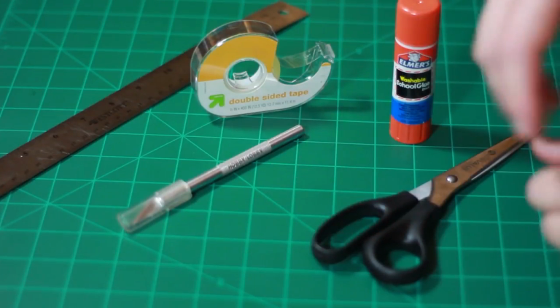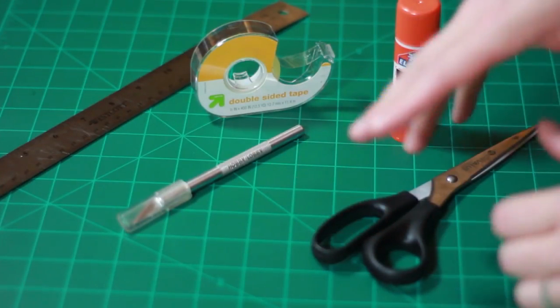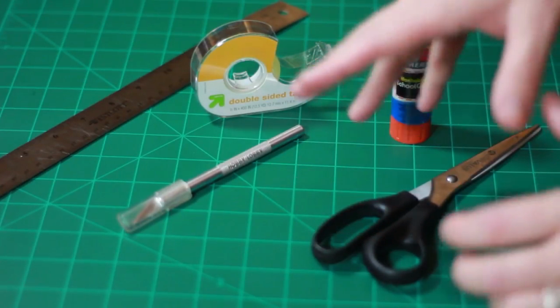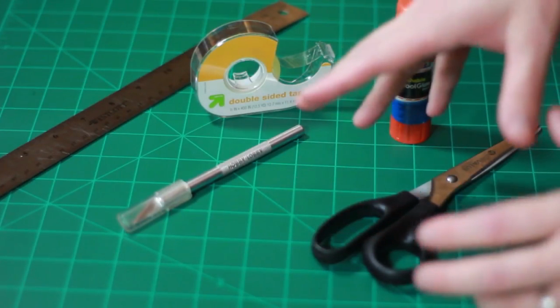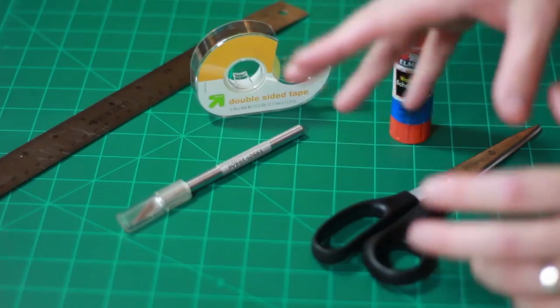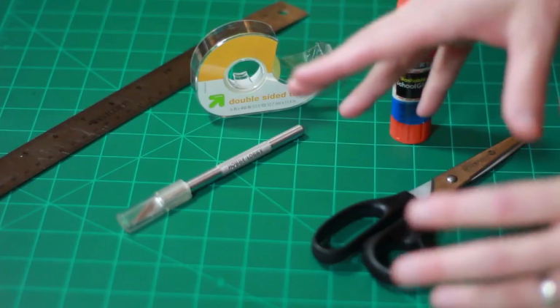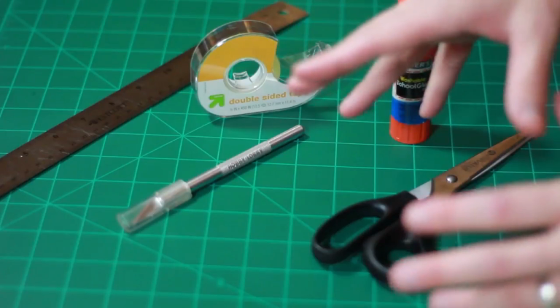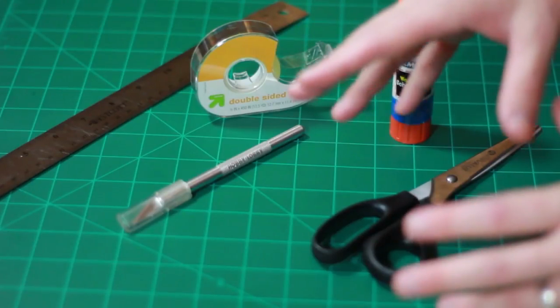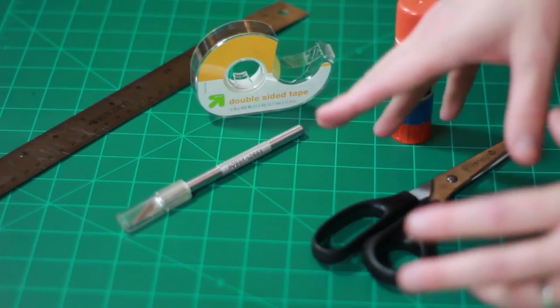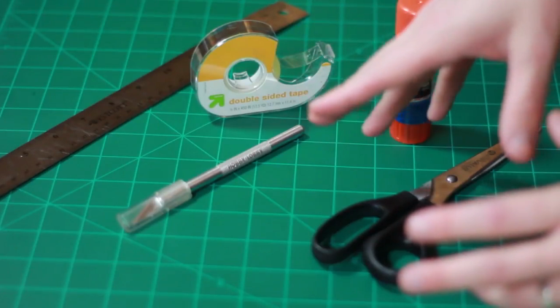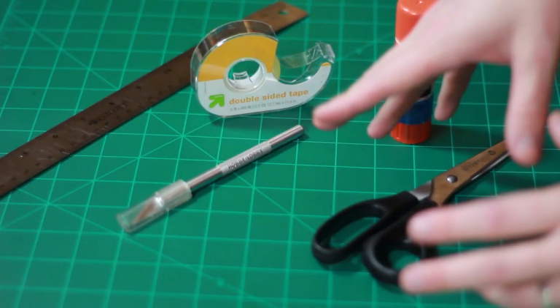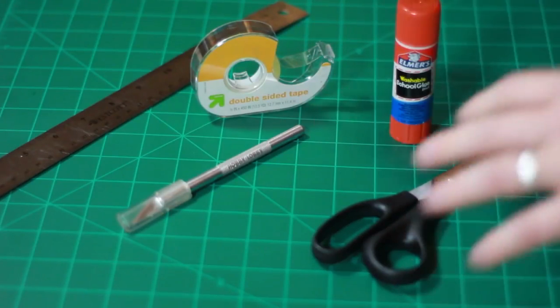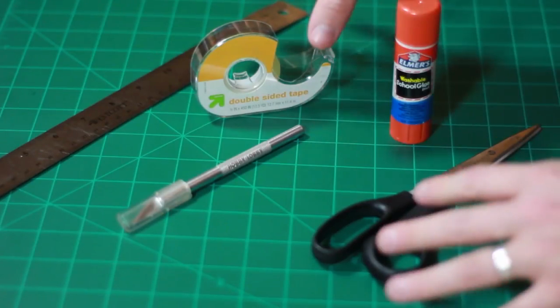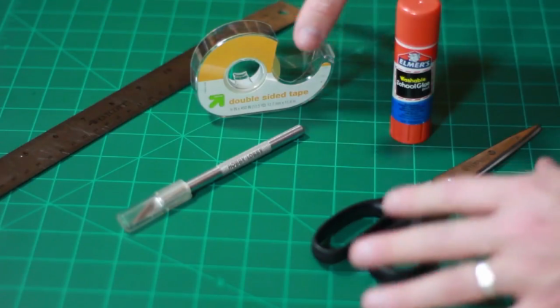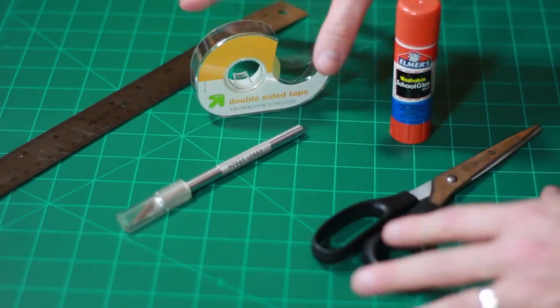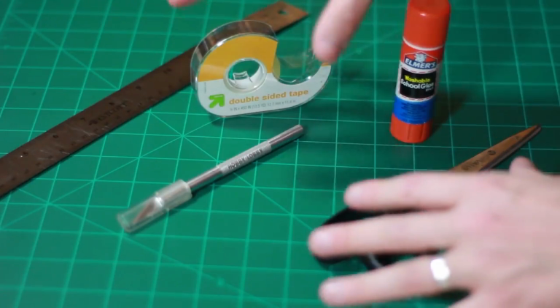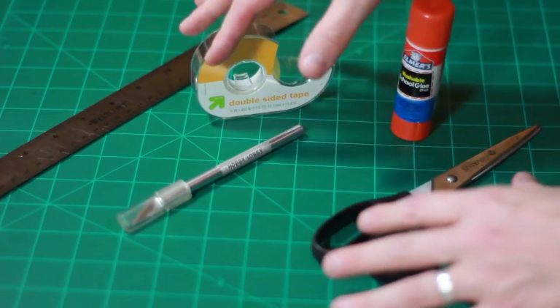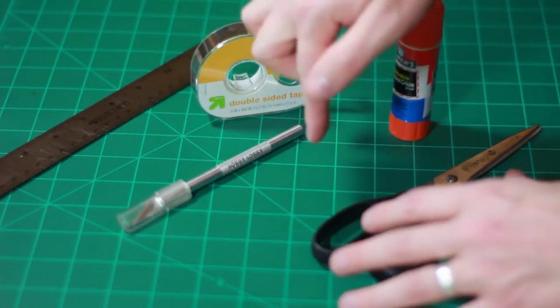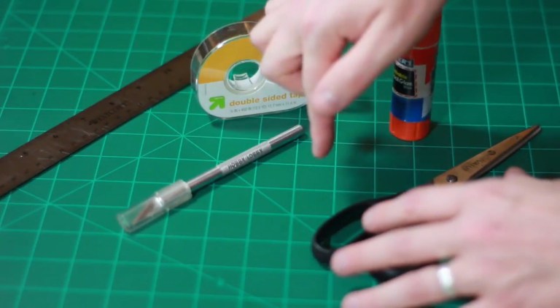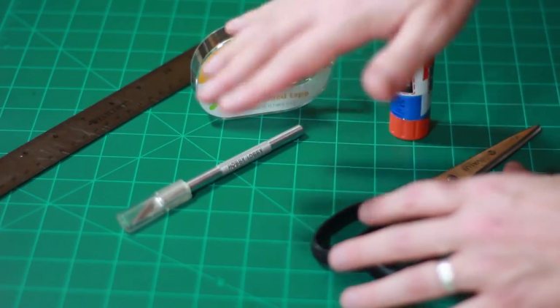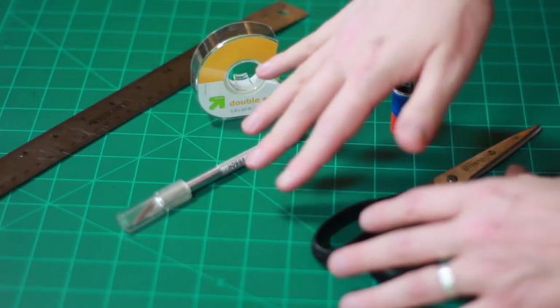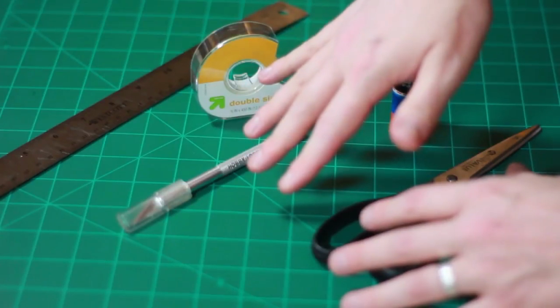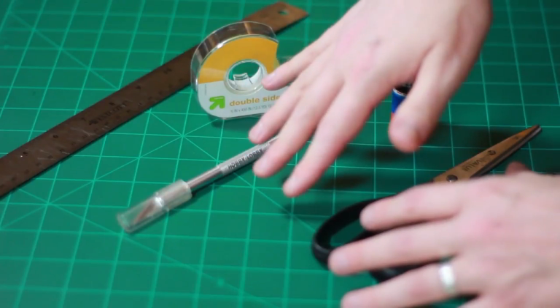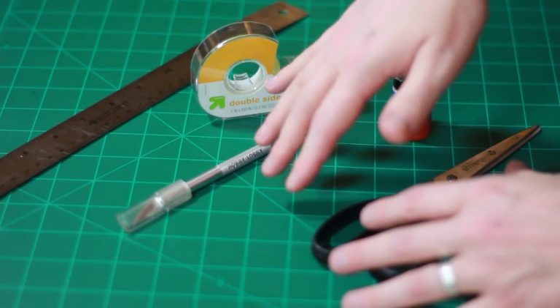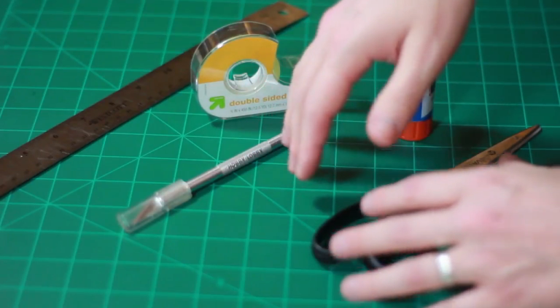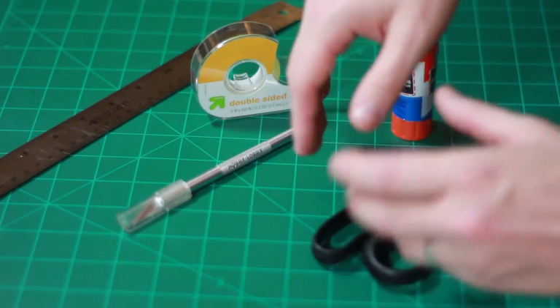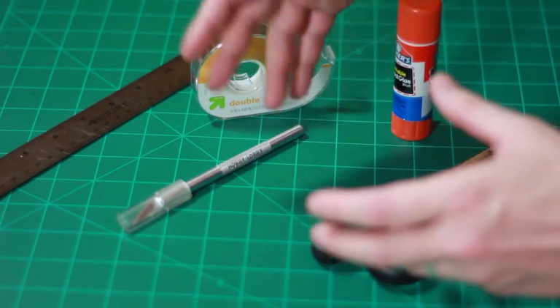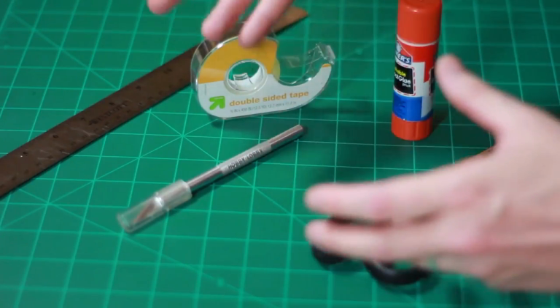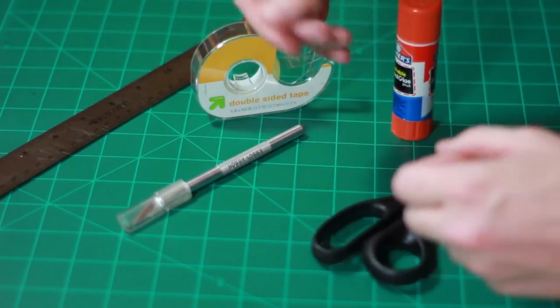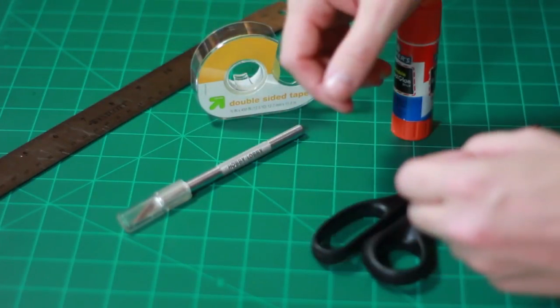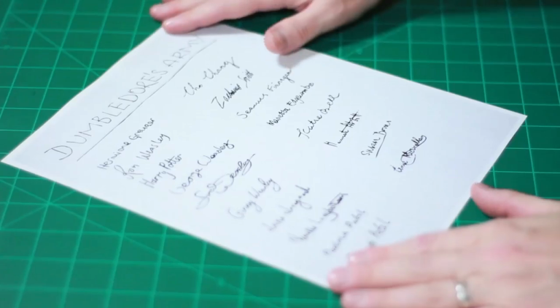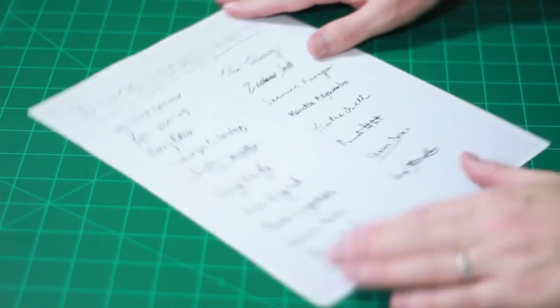If not, you may need to get a couple of these things printed somewhere. And beyond that, you just need to click the link in the description to my Instructables page, where you can download the free templates.